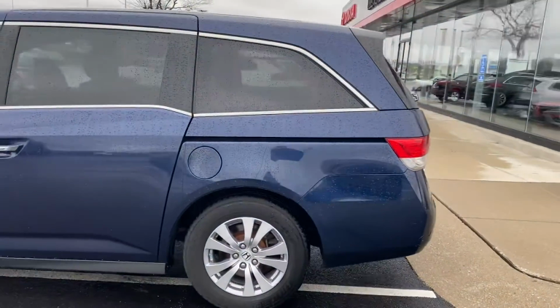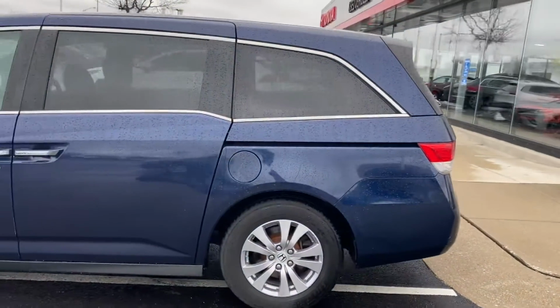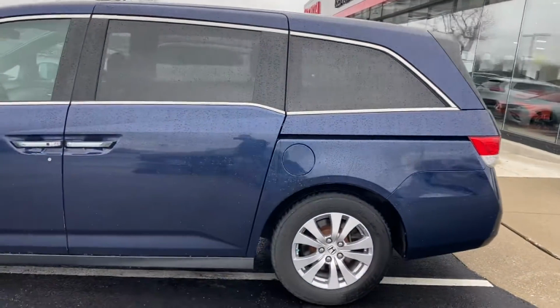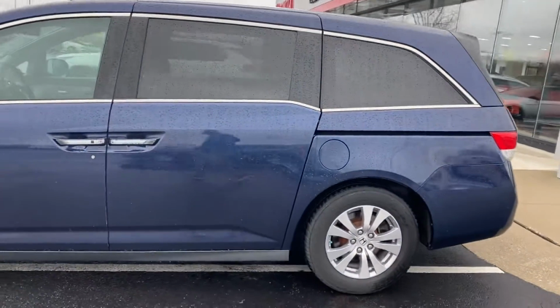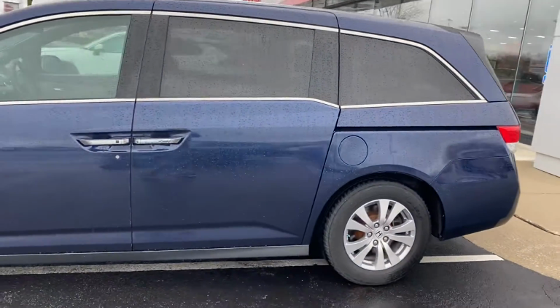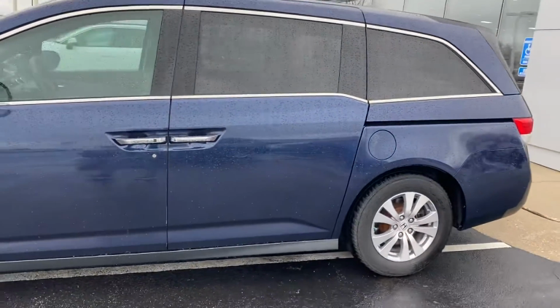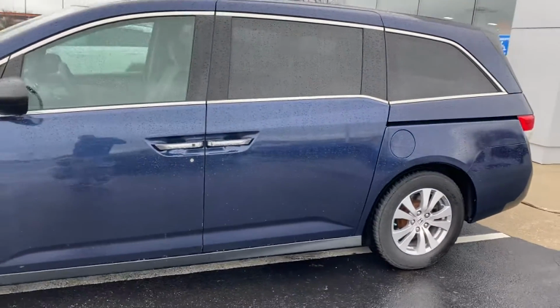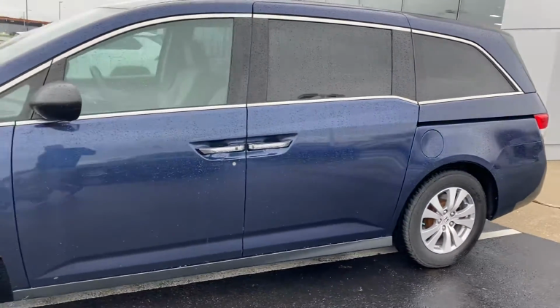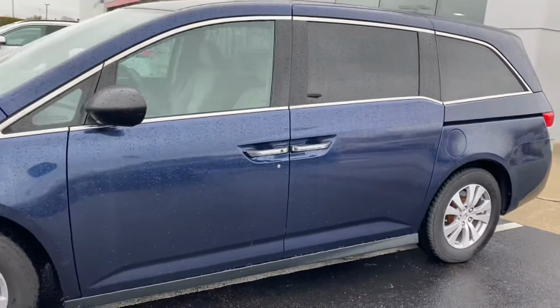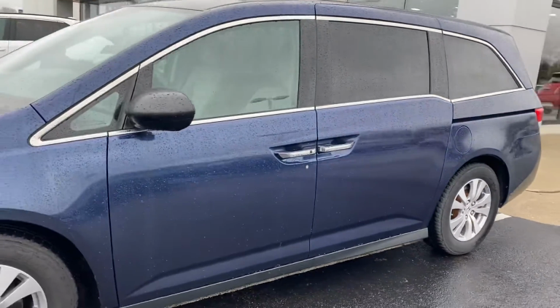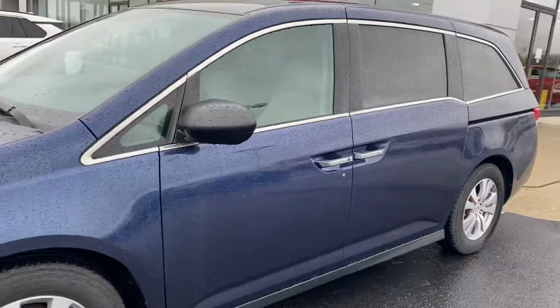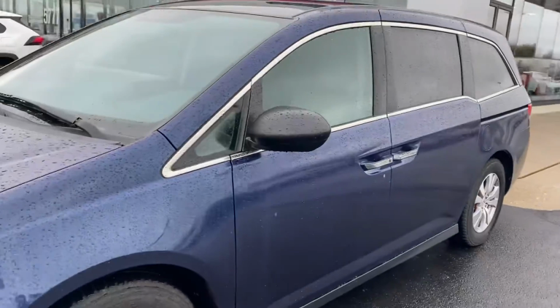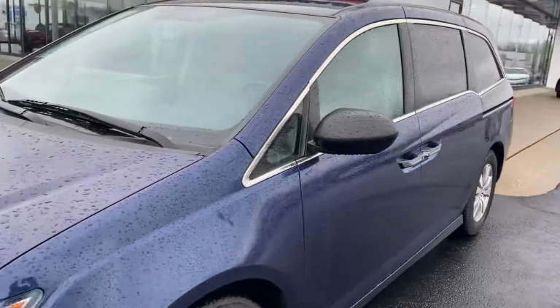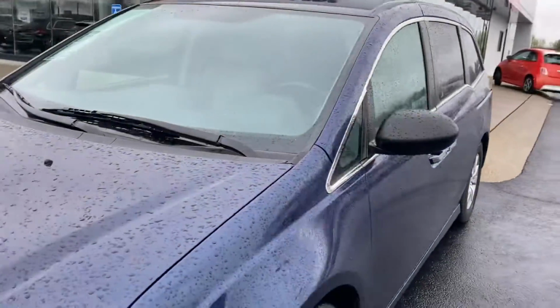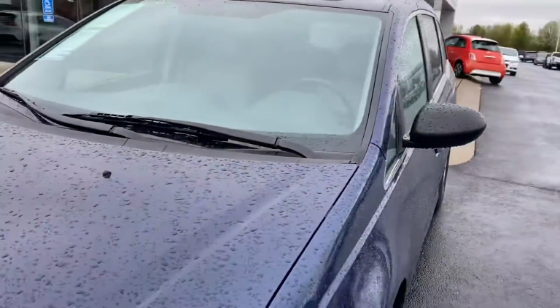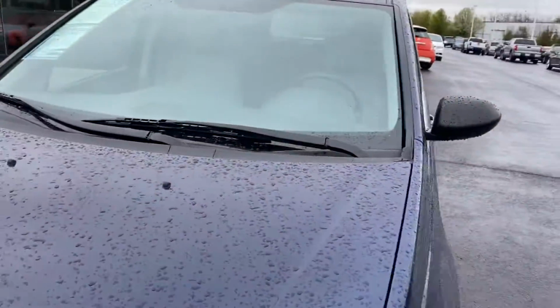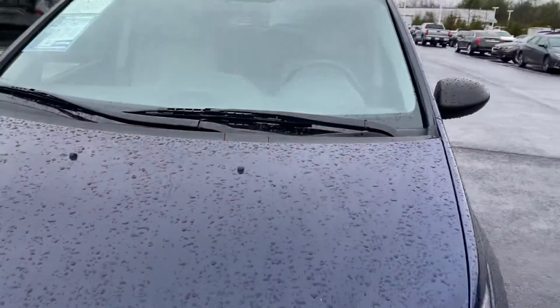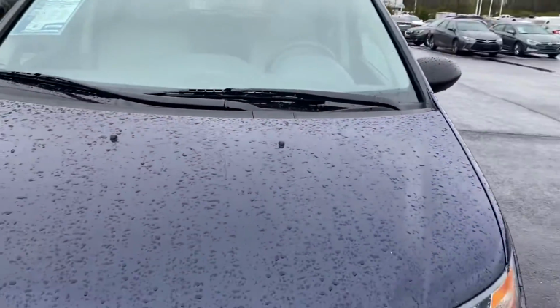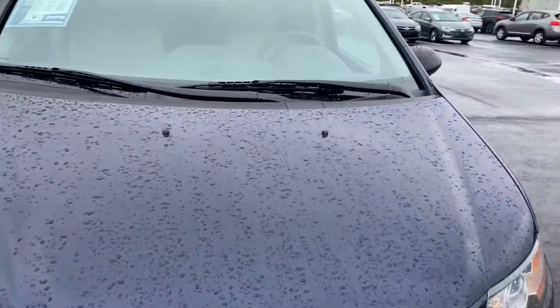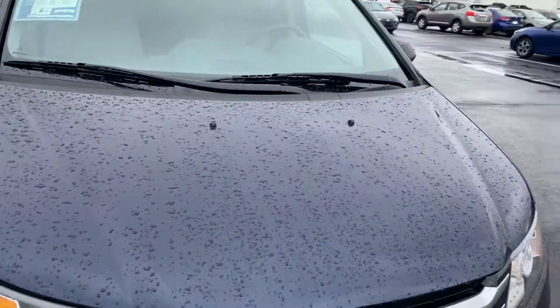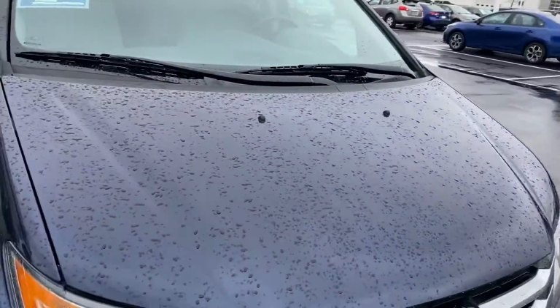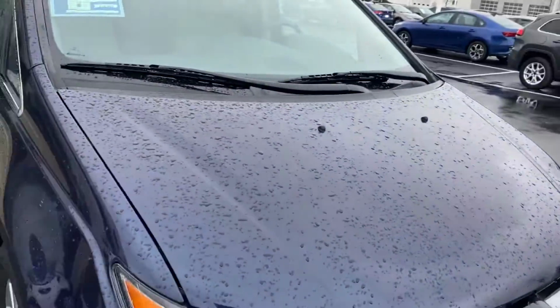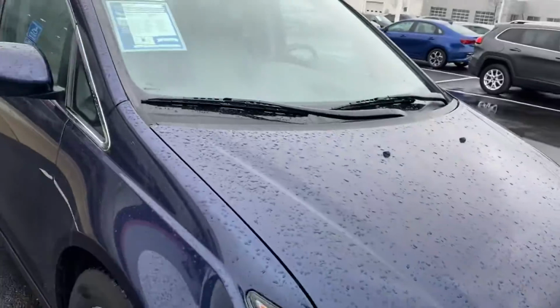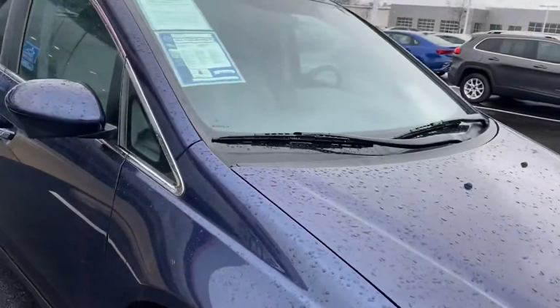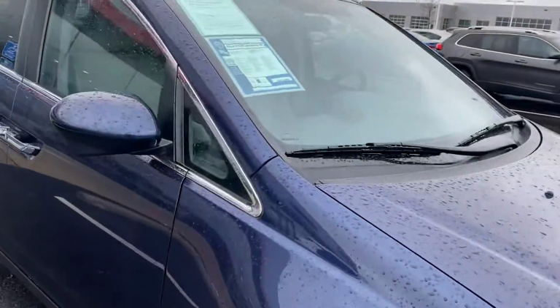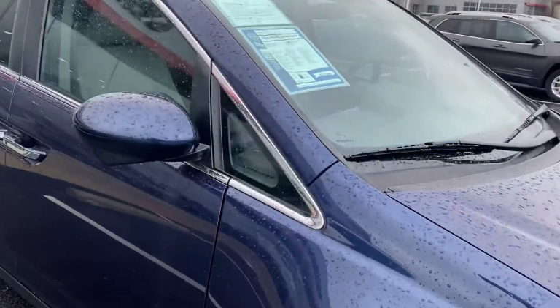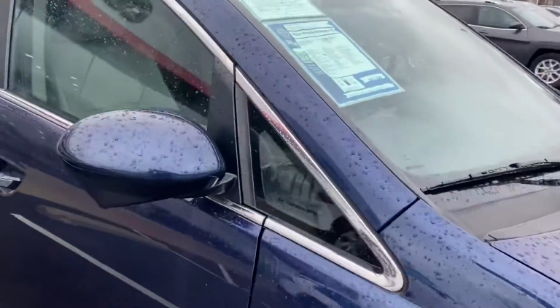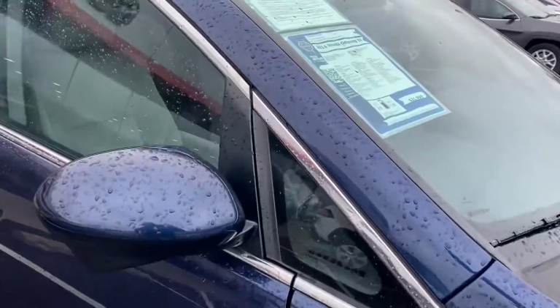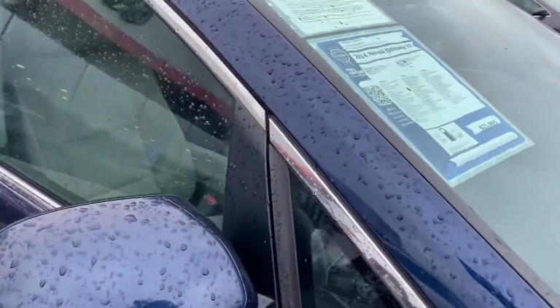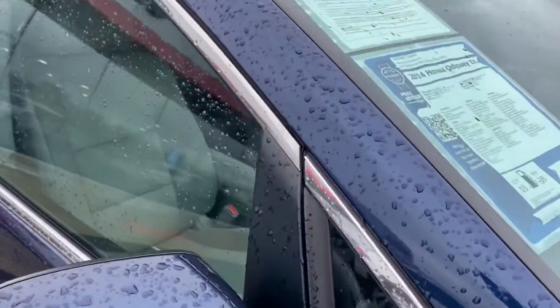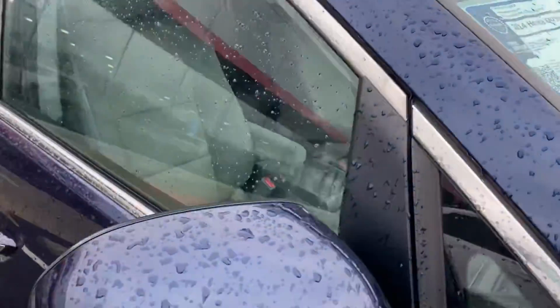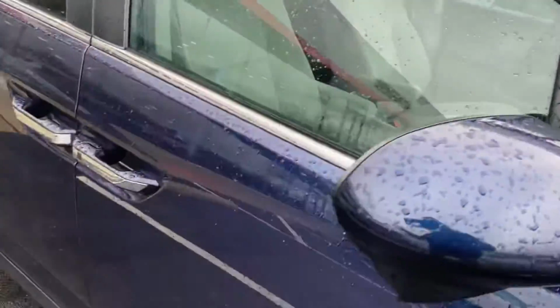Today we're gonna check out this beautiful Honda Odyssey 2014 EX, dark blue, gray cloth interior, 80,000 miles.